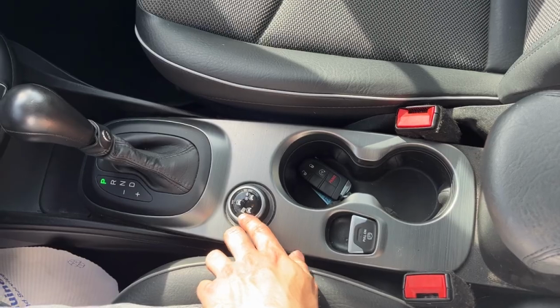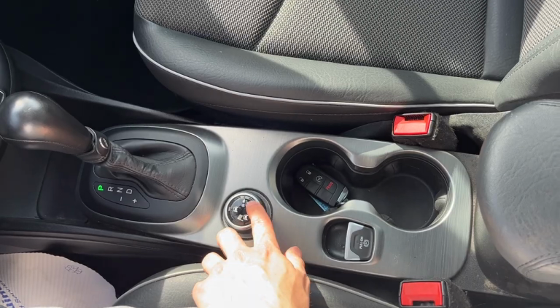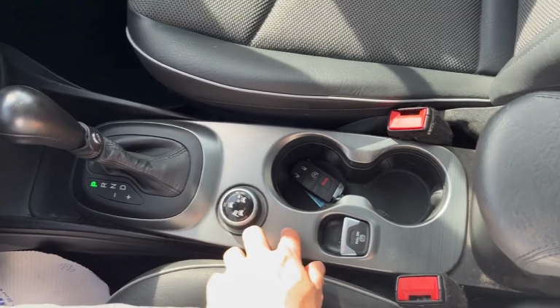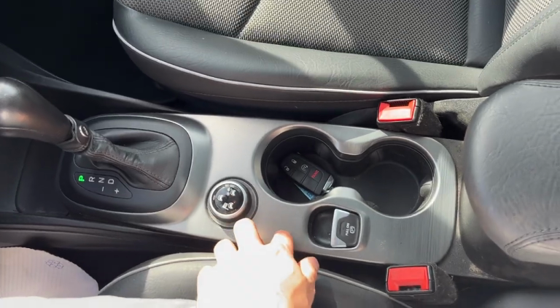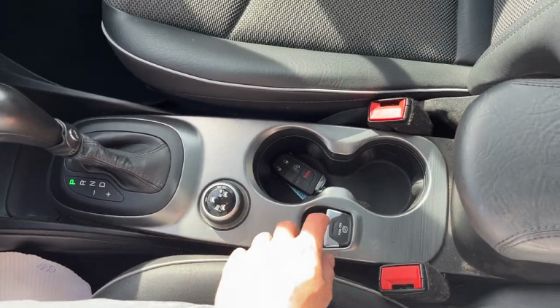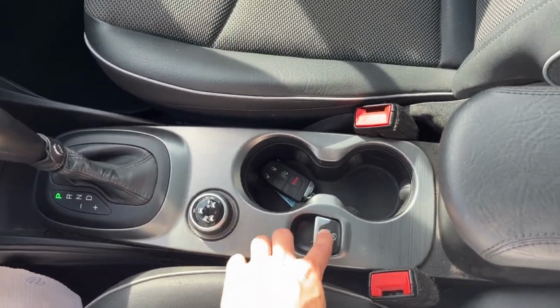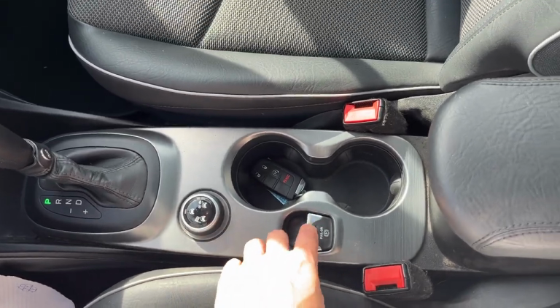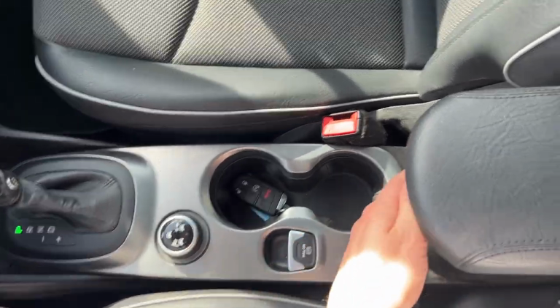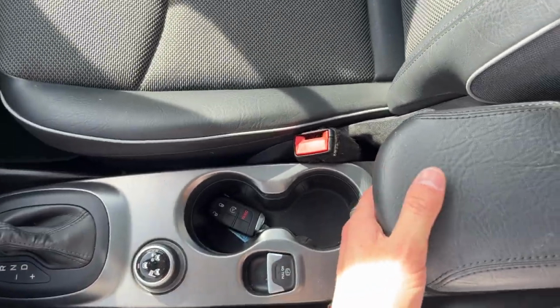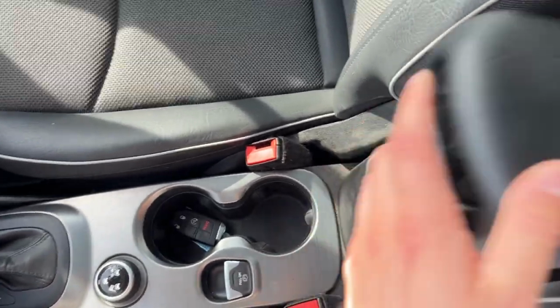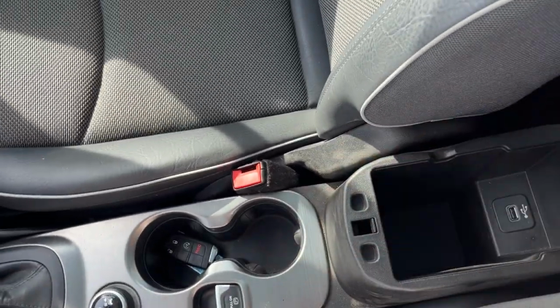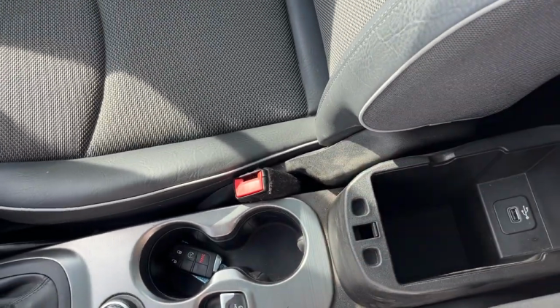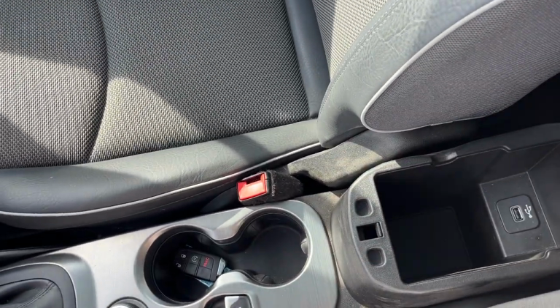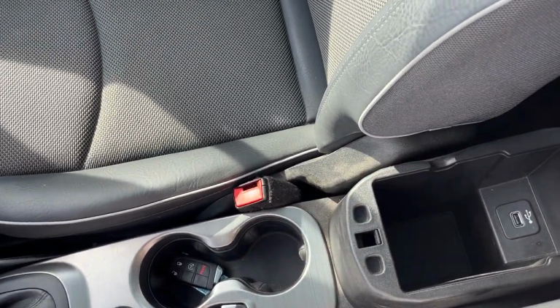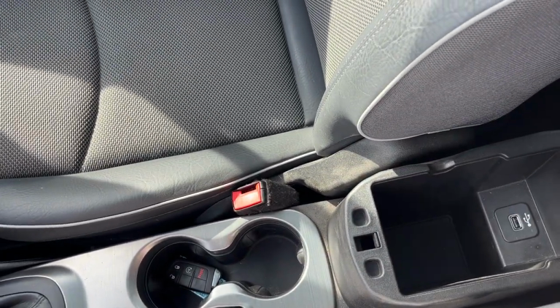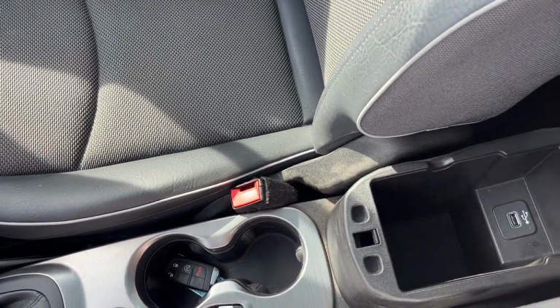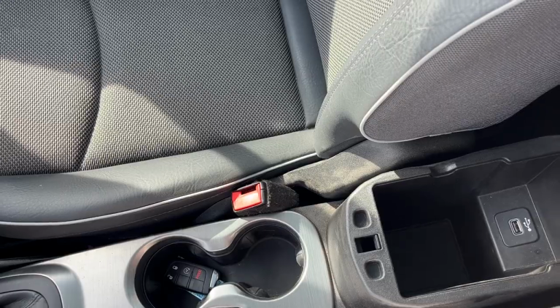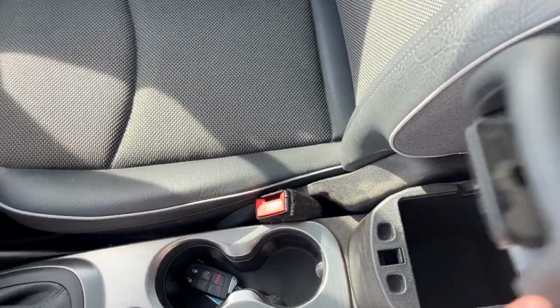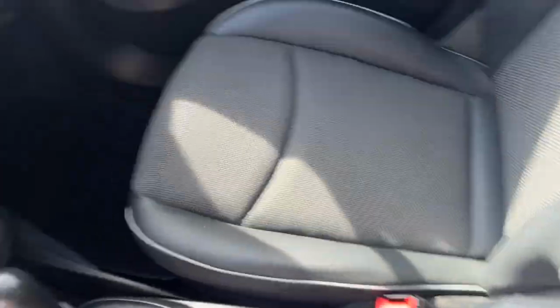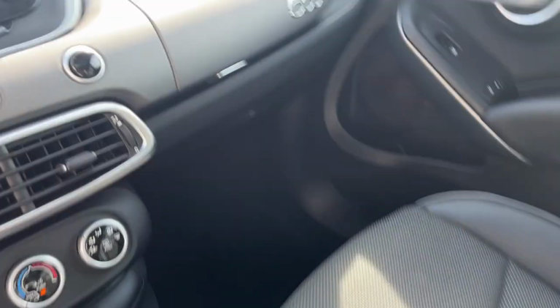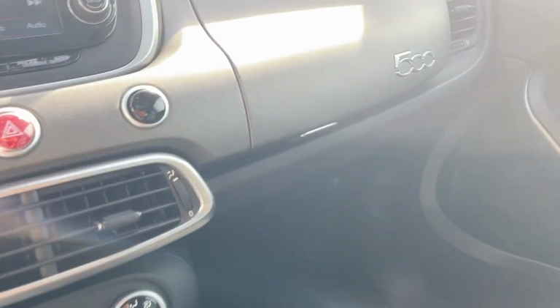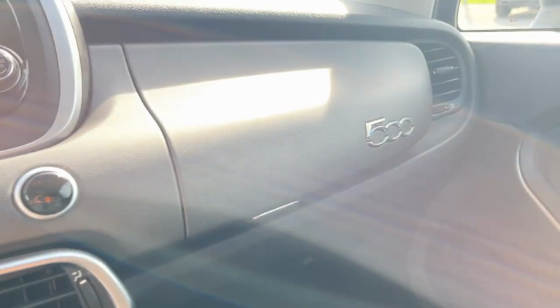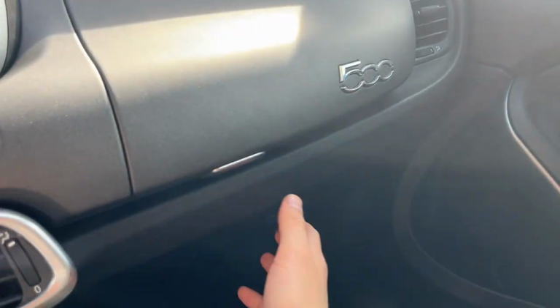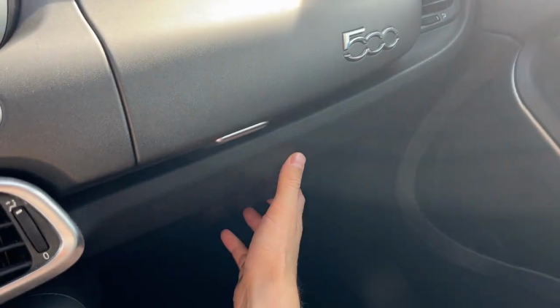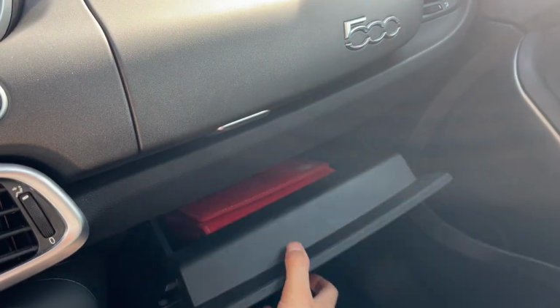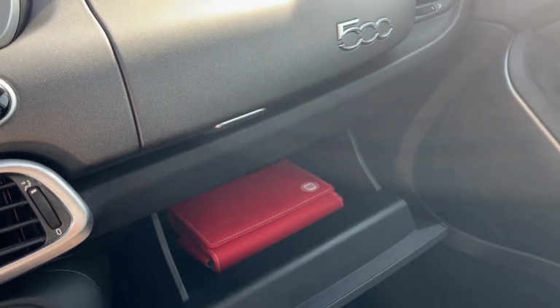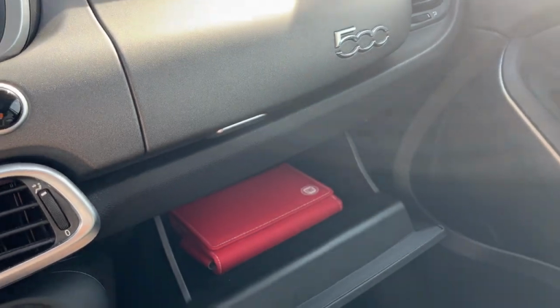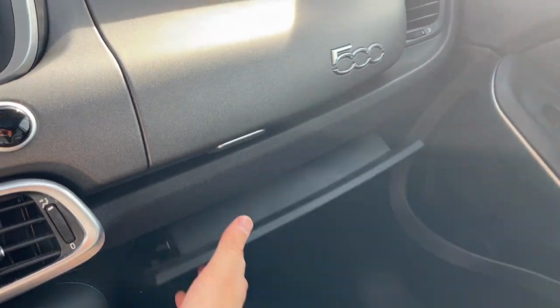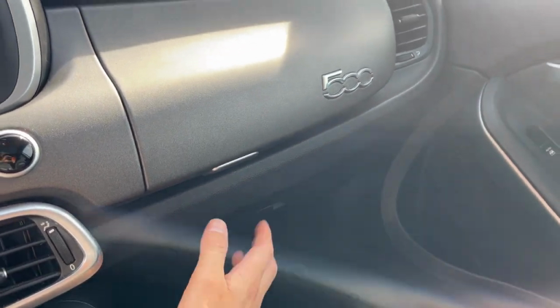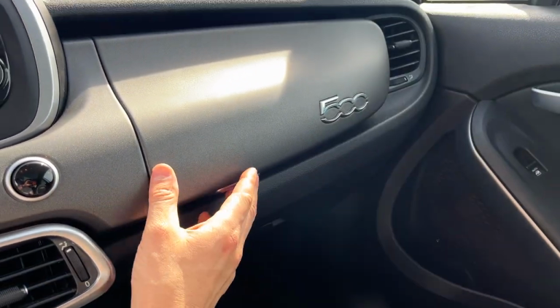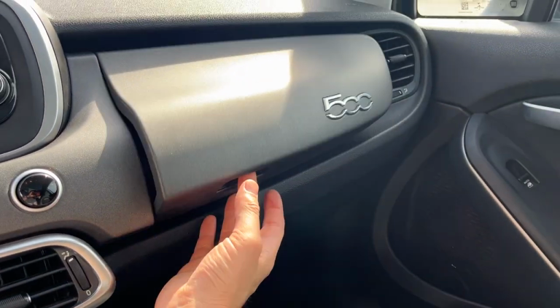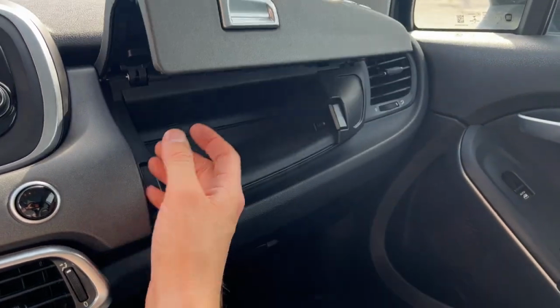You have different drive modes on here, so you have a sport mode and an attraction mode, your electronic parking brake, and then you also have some storage in there, another USB port, and more in the glove box and some storage above the glove box as well.